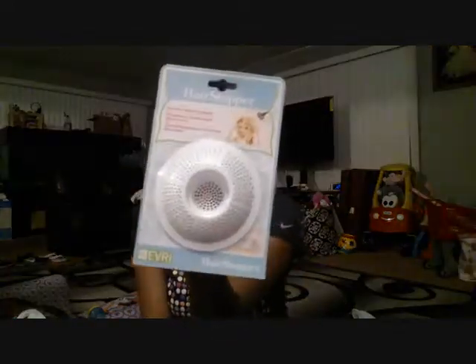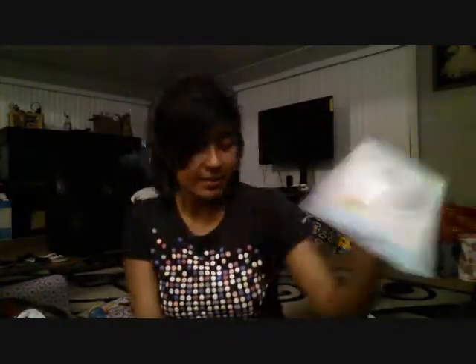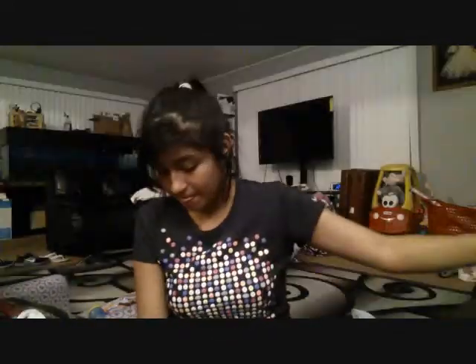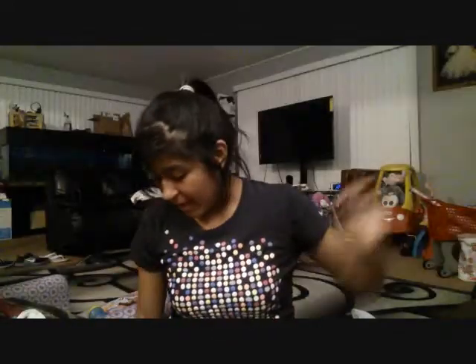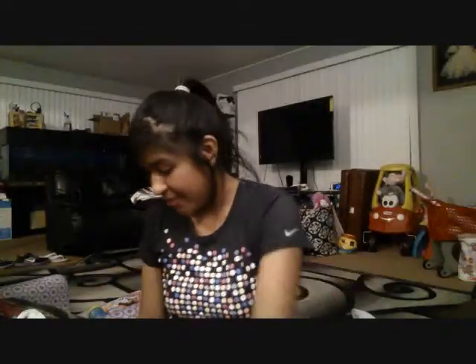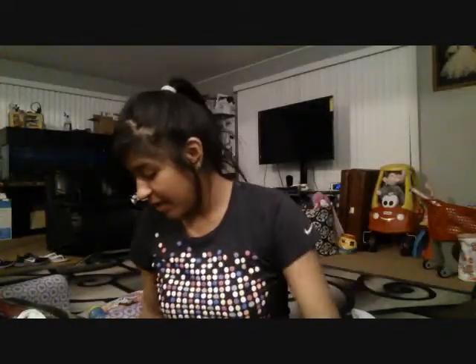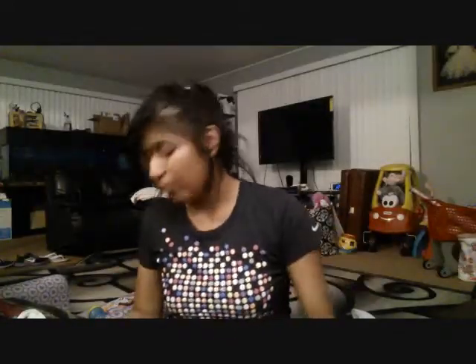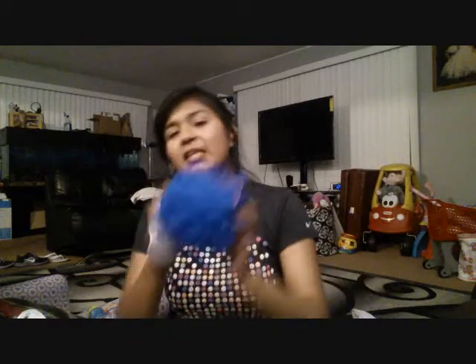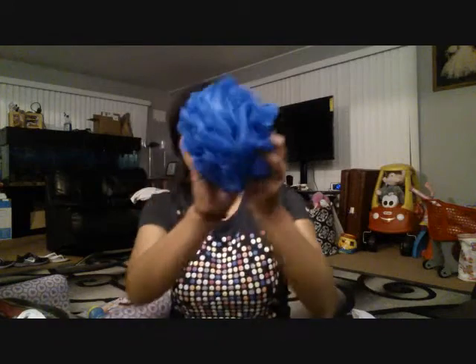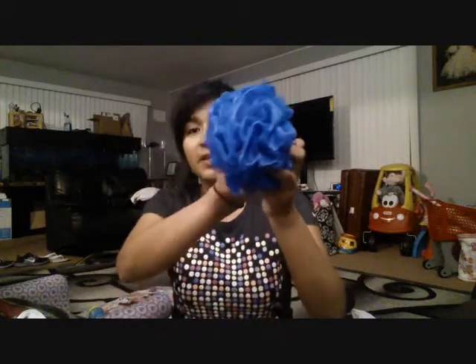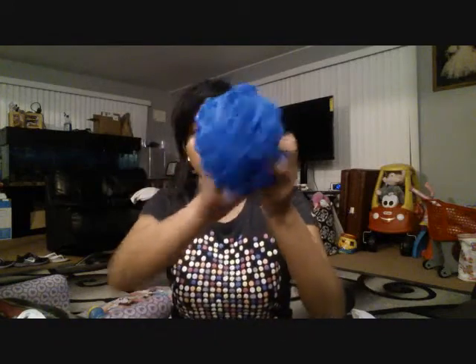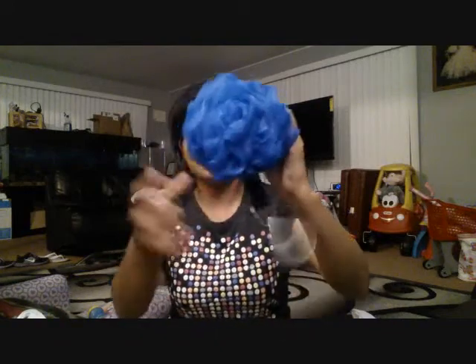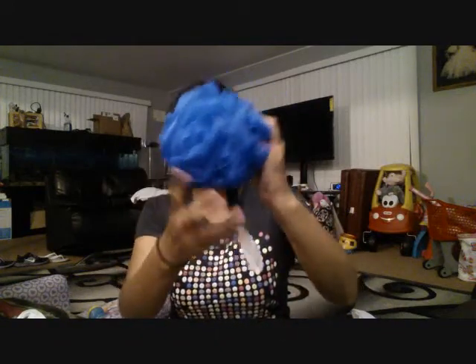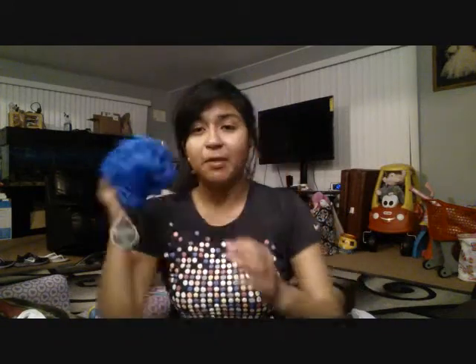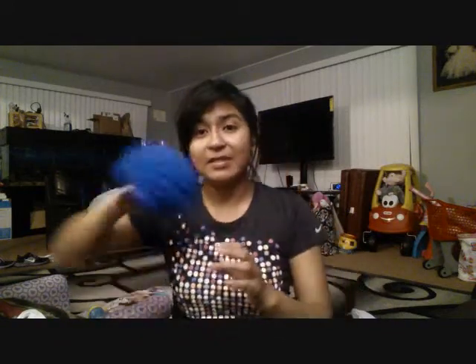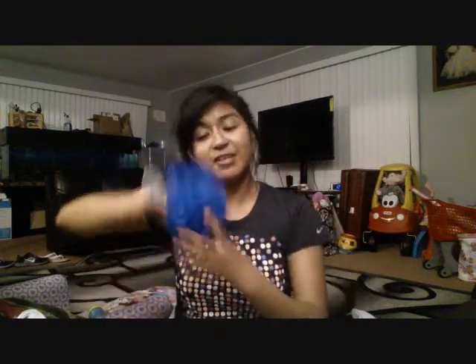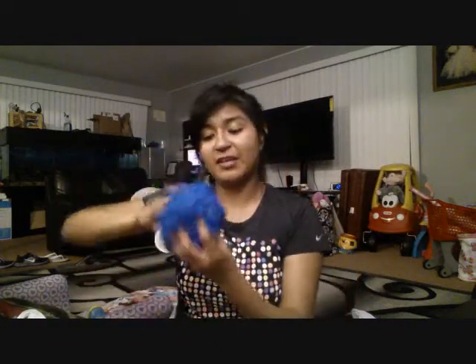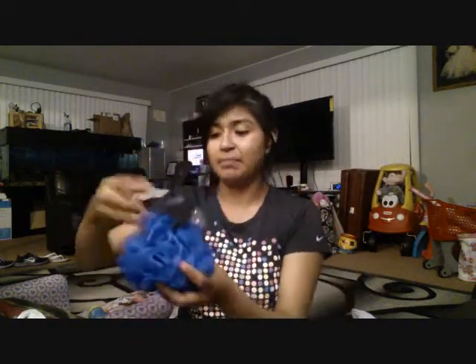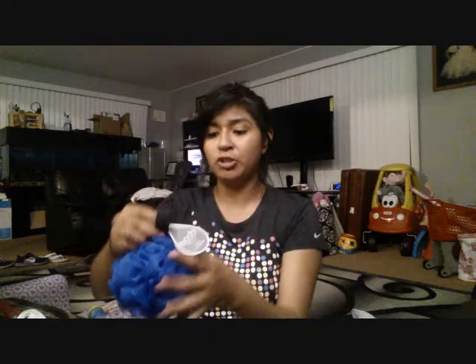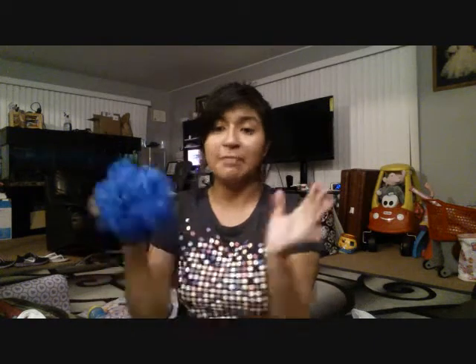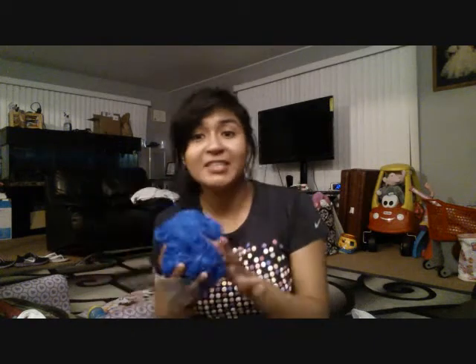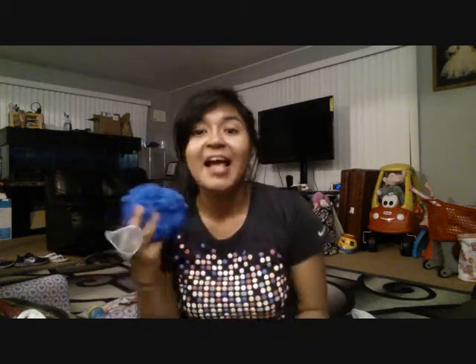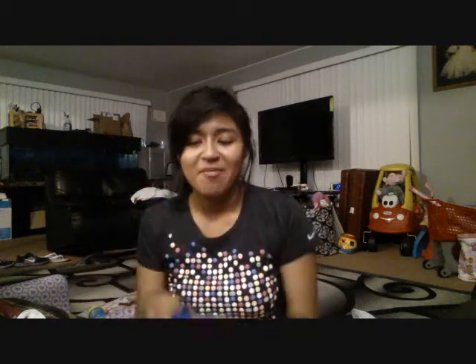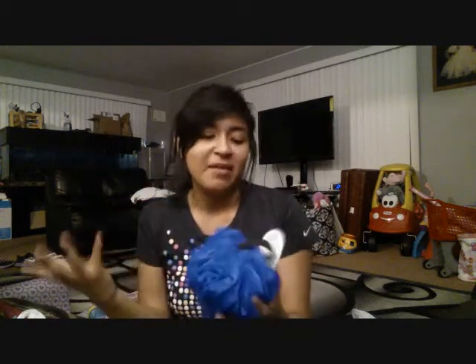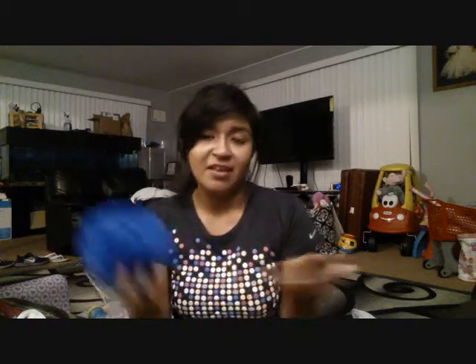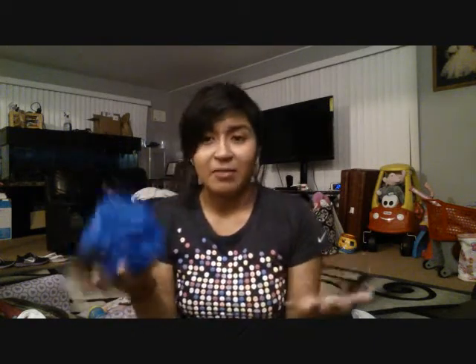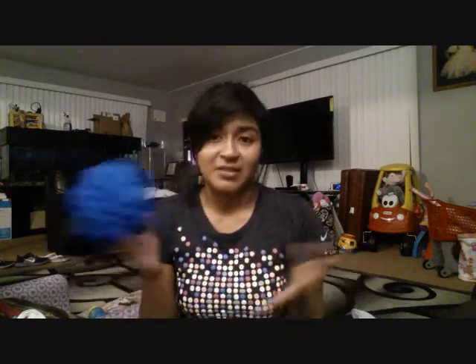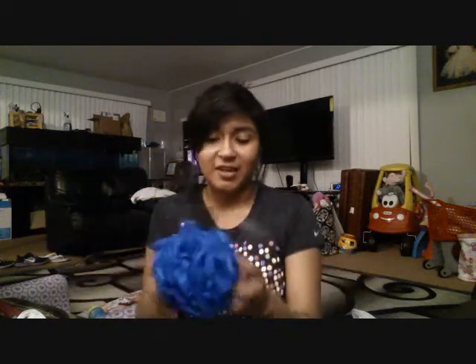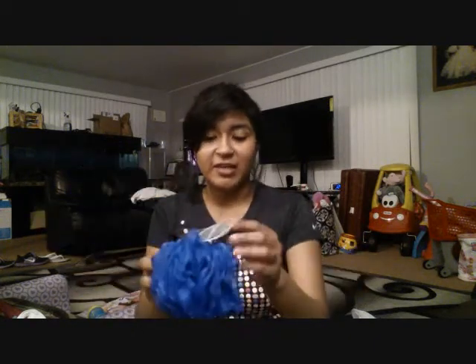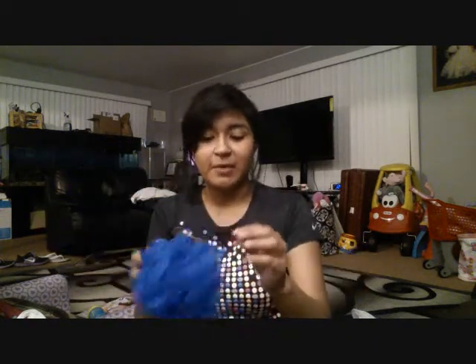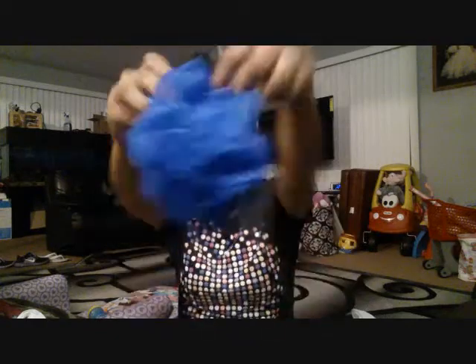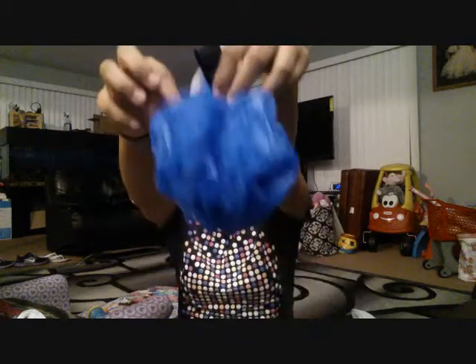Albert likes to shower and scrub himself with this. I'm not really a sponge type person, but I got it for Albert since he wants it. Just a blue one.